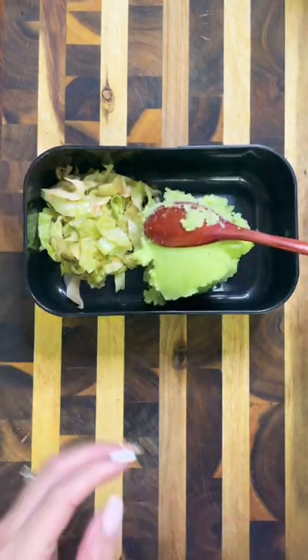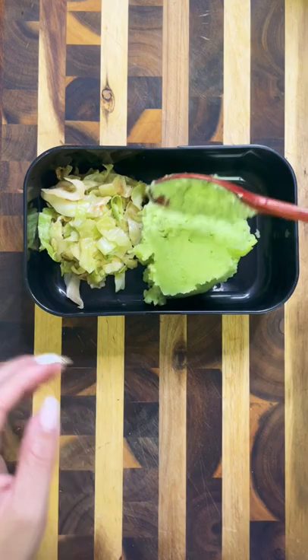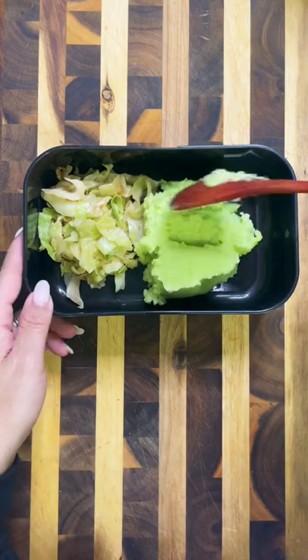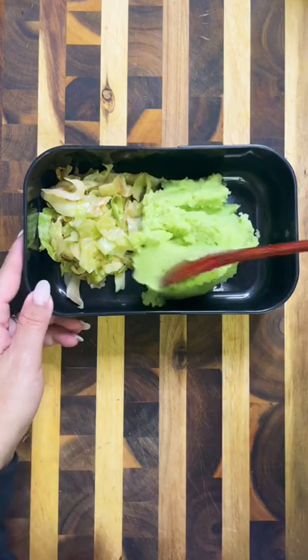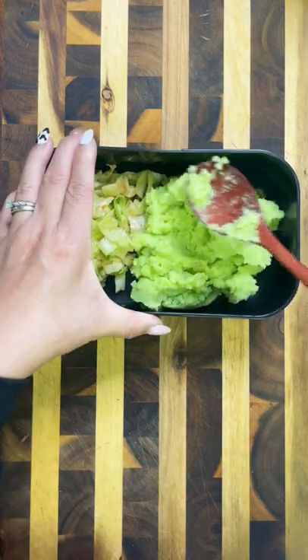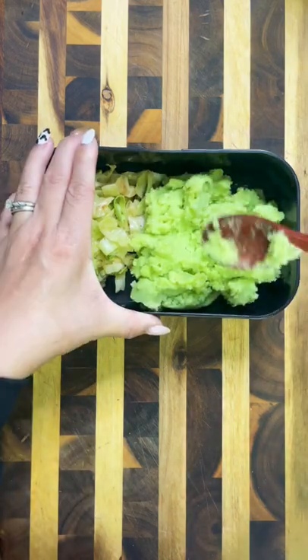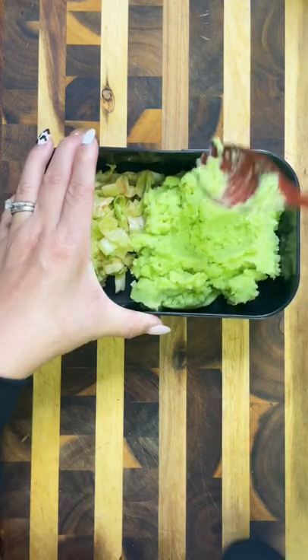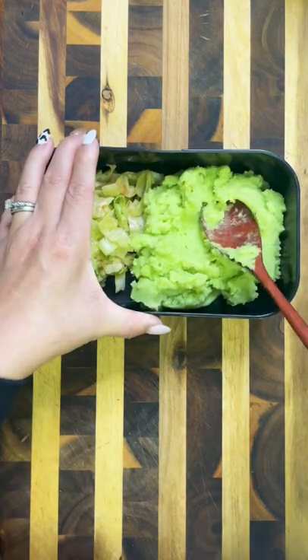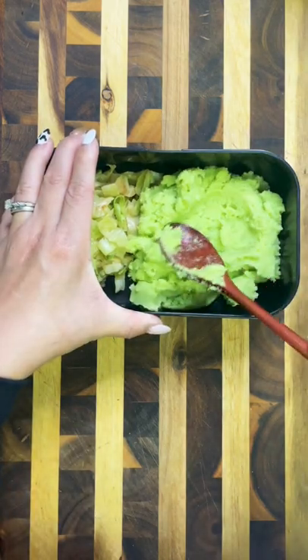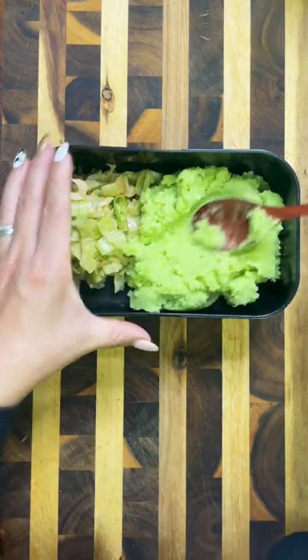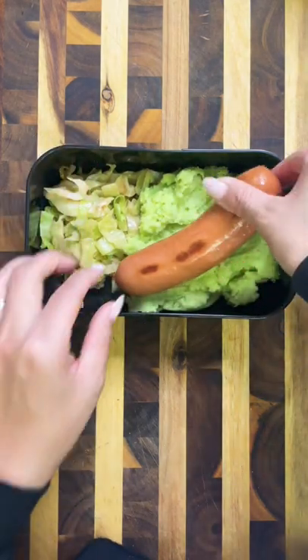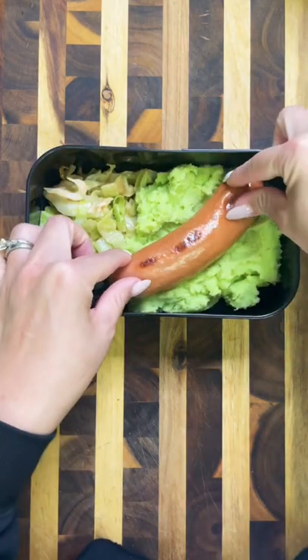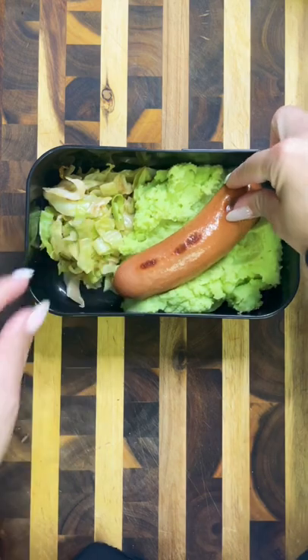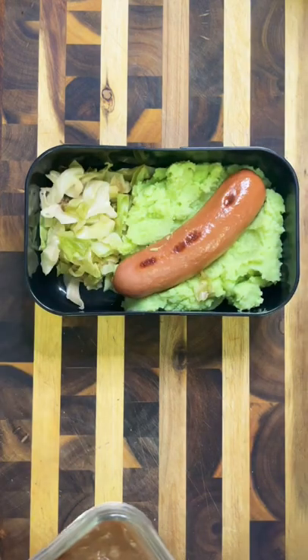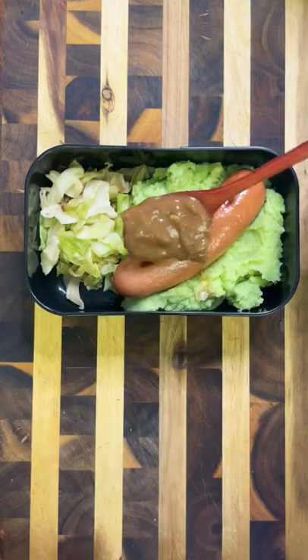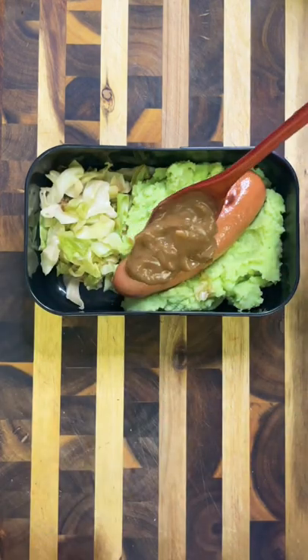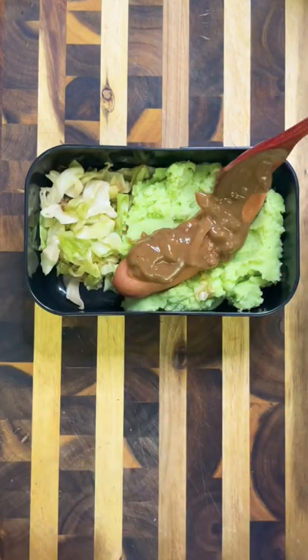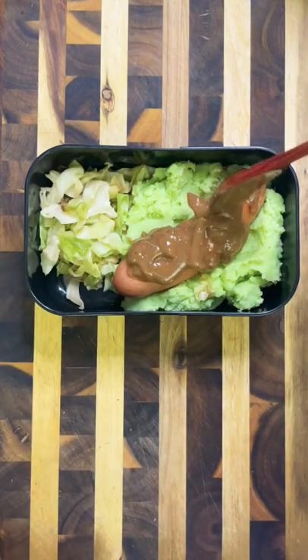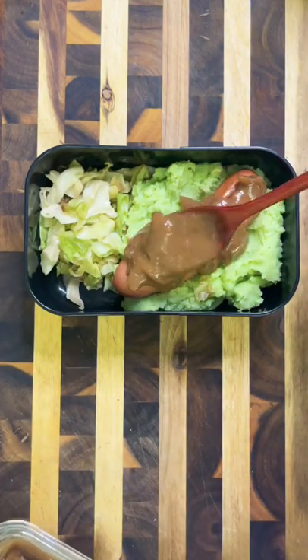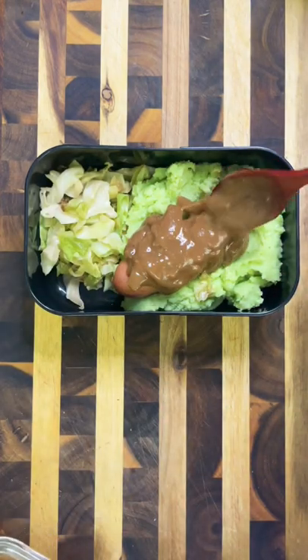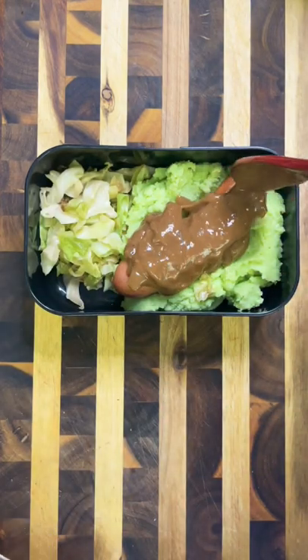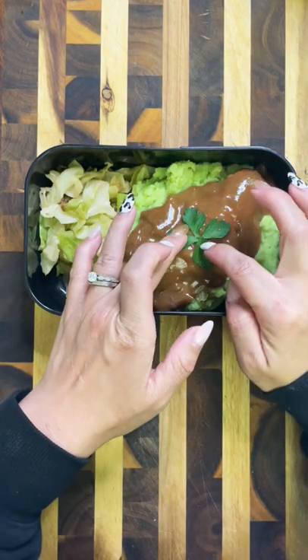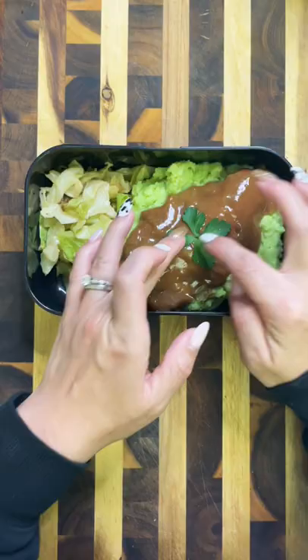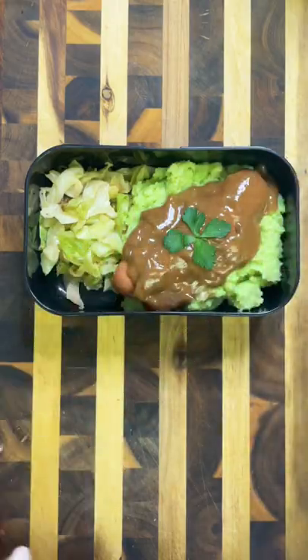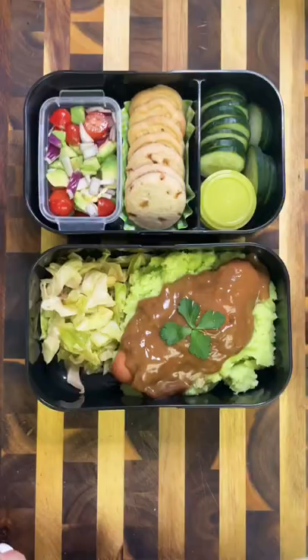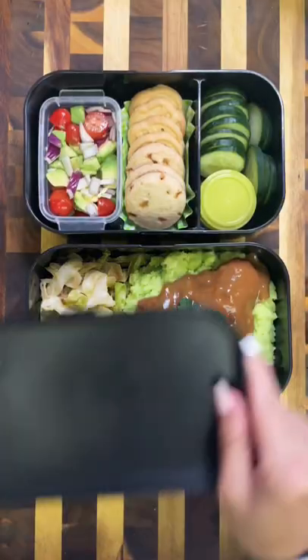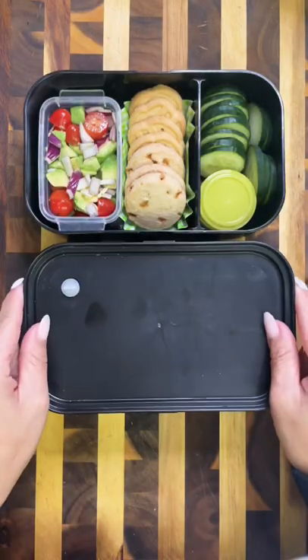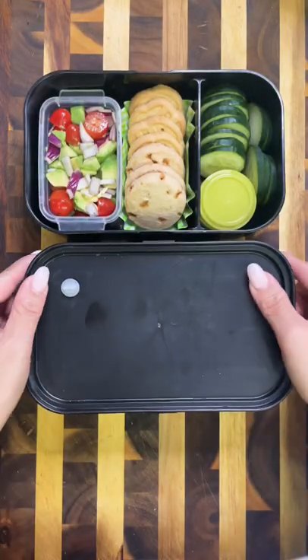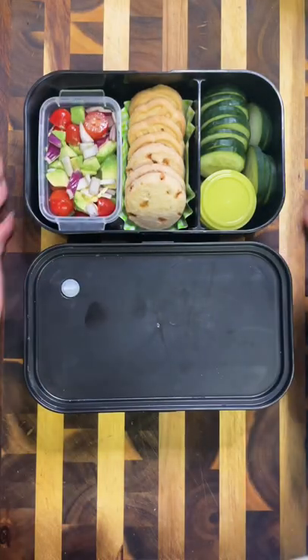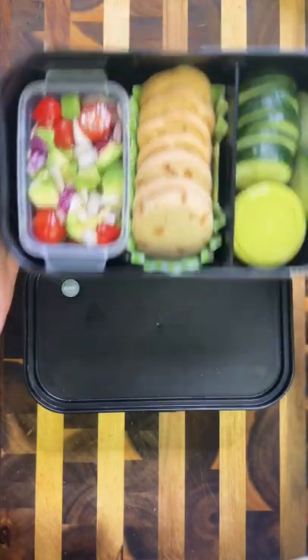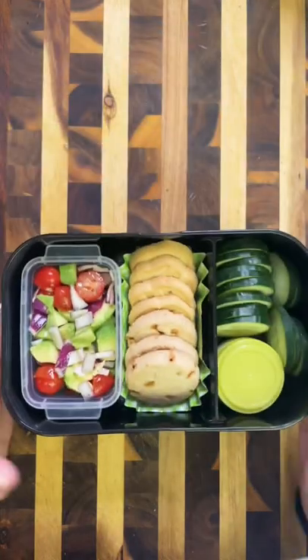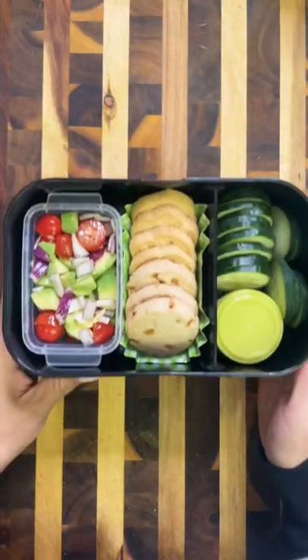The first thing I packed in was some sauteed cabbage. Then I'm adding my mashed potatoes that I added some green food coloring to — I don't know if that's kind of weird, but it was really fun to make and it turned out really green. Of course, you can't have bangers and mash without the sausage, and after placing it in there, I topped it with some gravy.